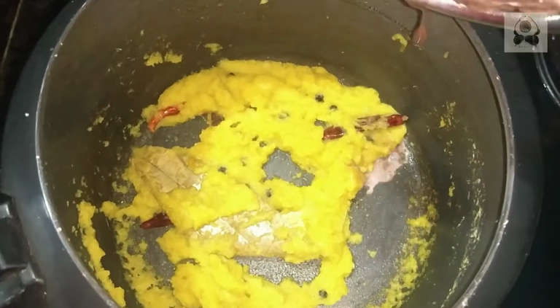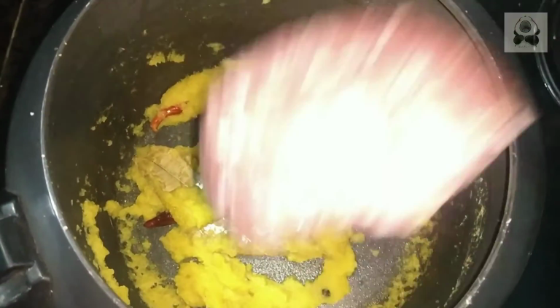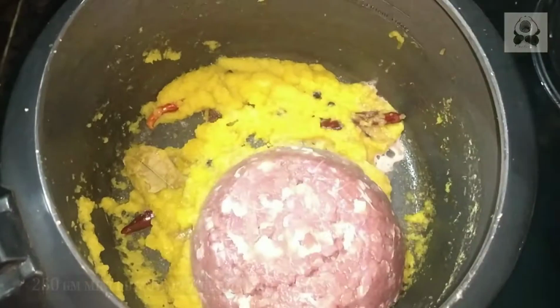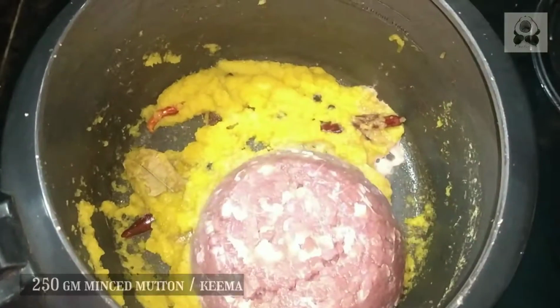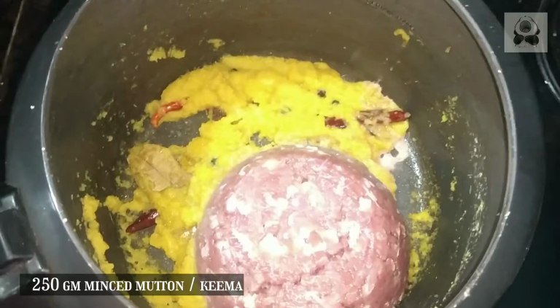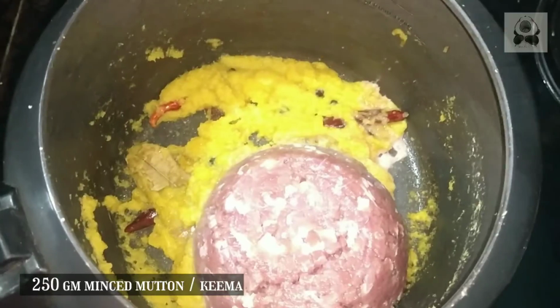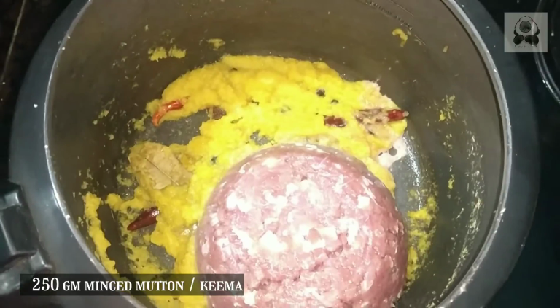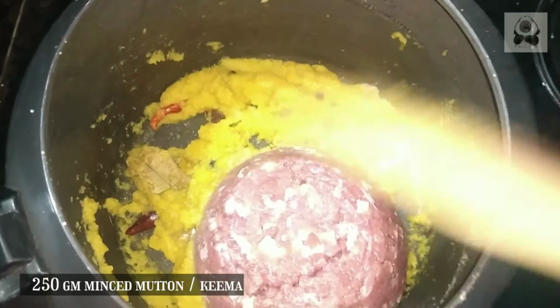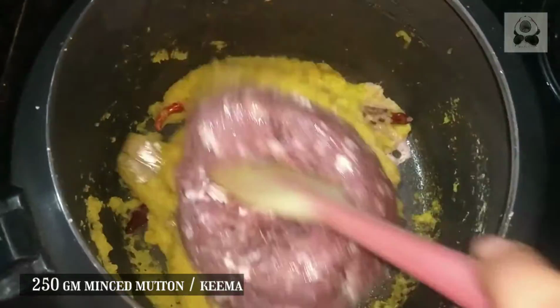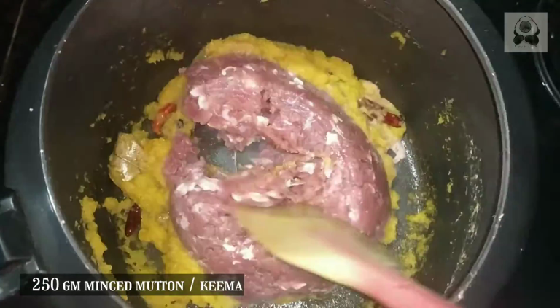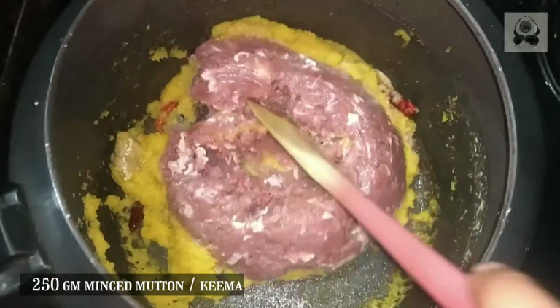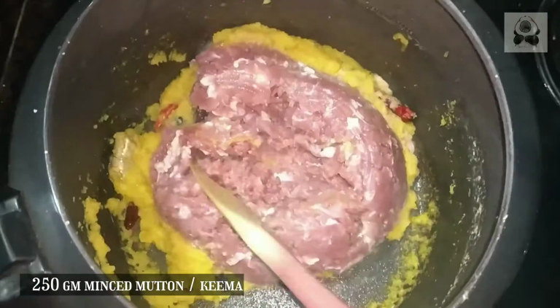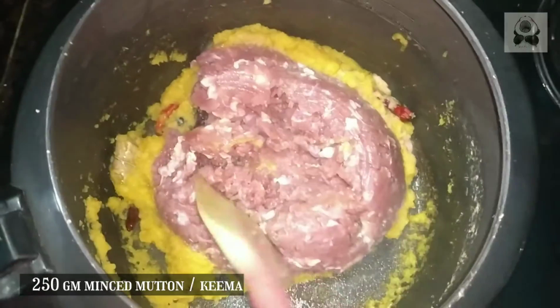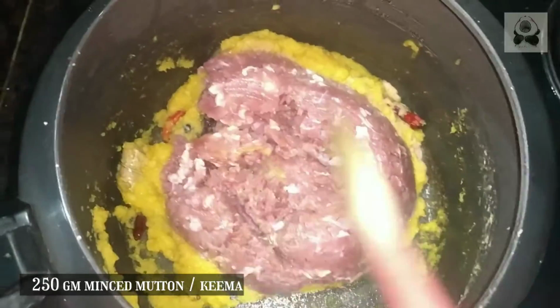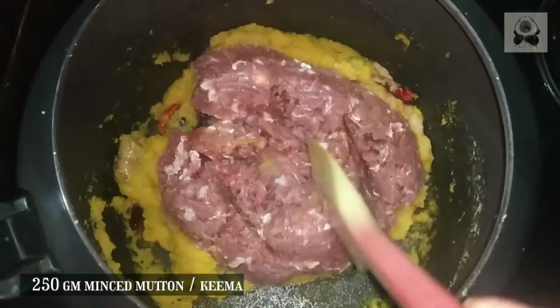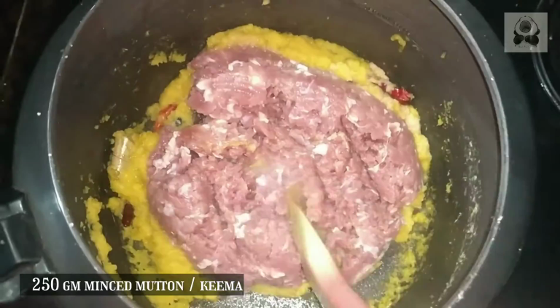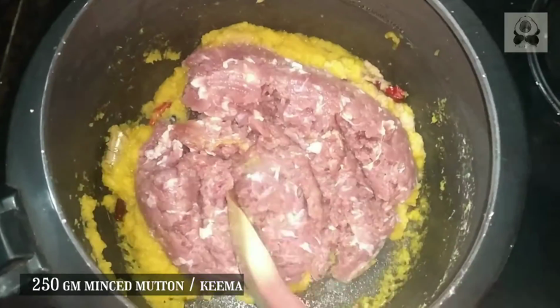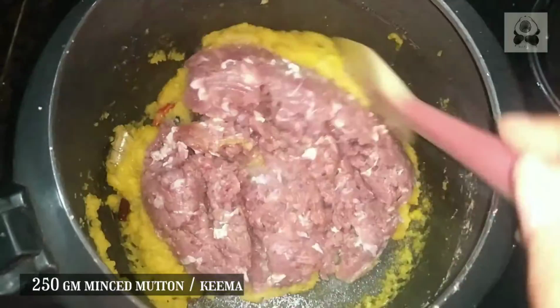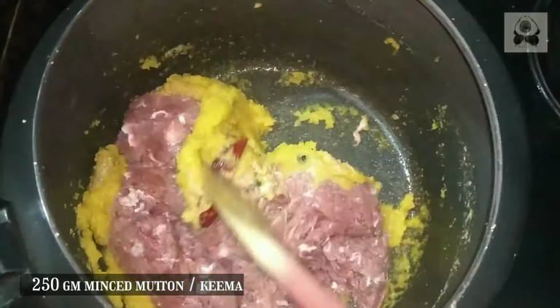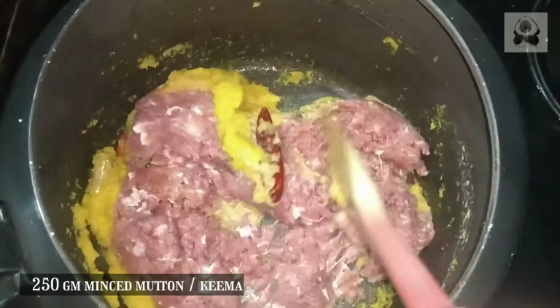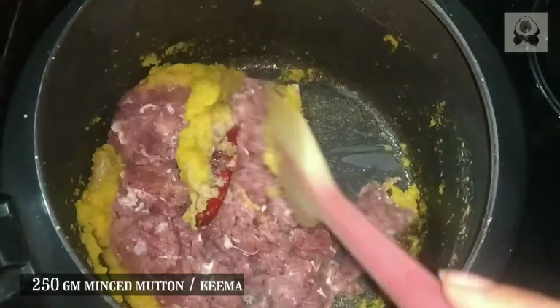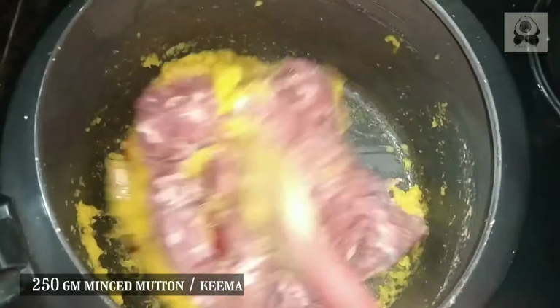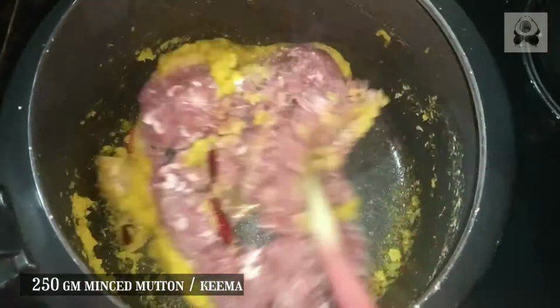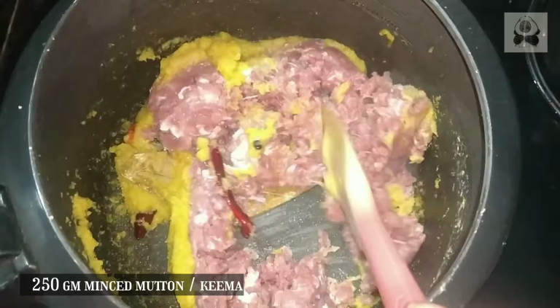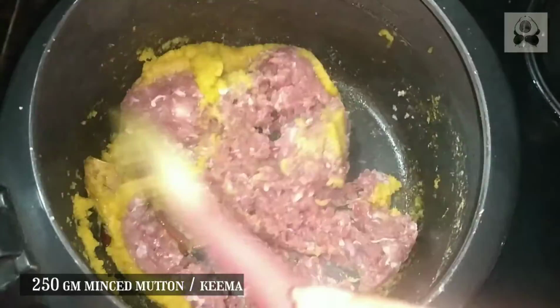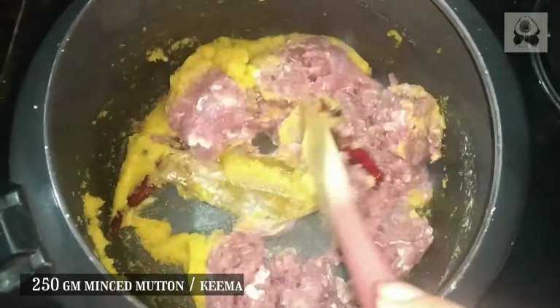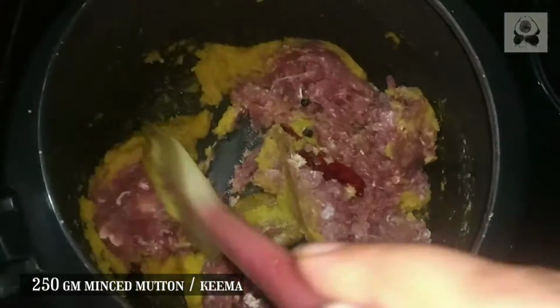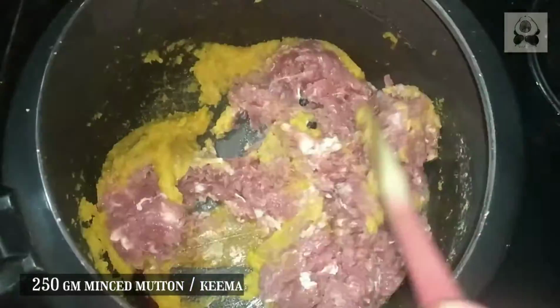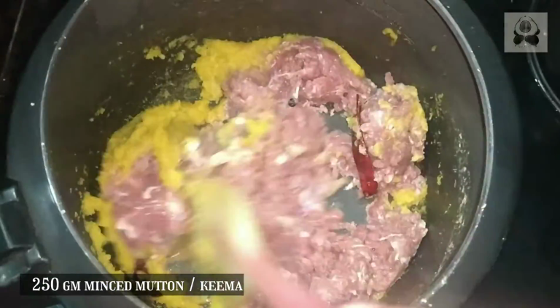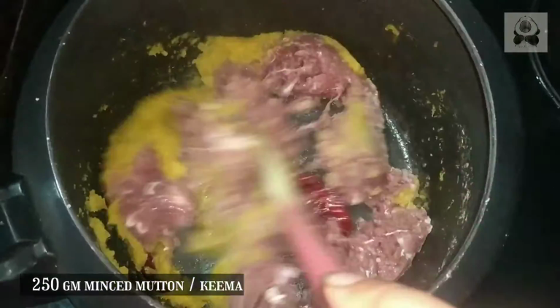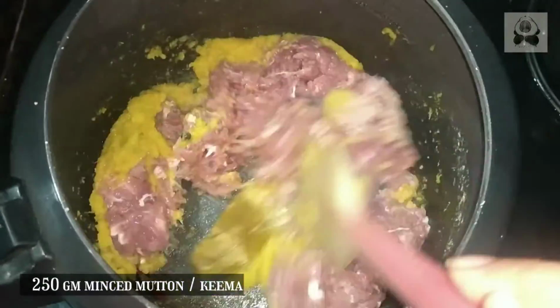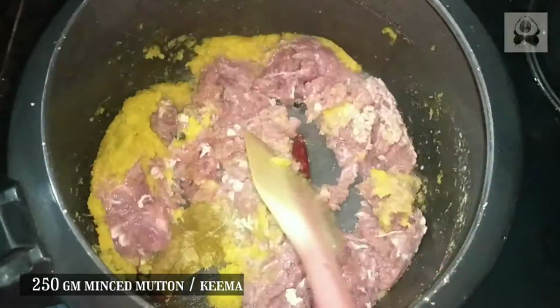we will add the keema. I have taken 200 grams of mutton keema. We will cook it for 5 minutes on medium flame.